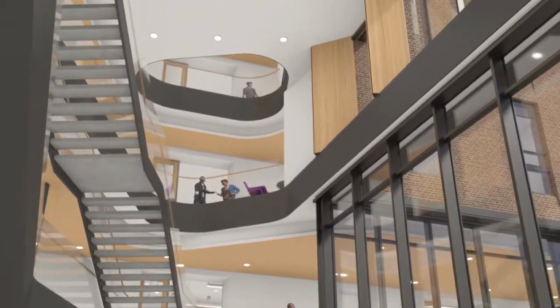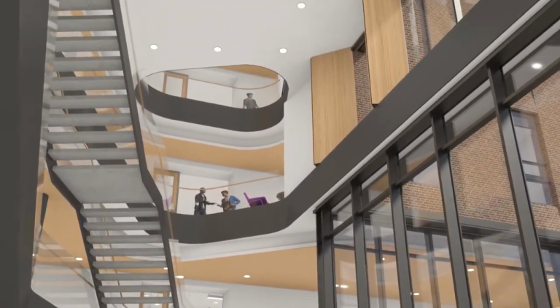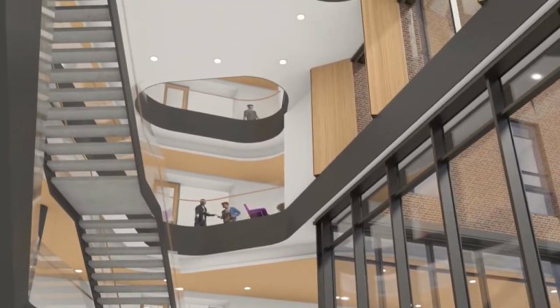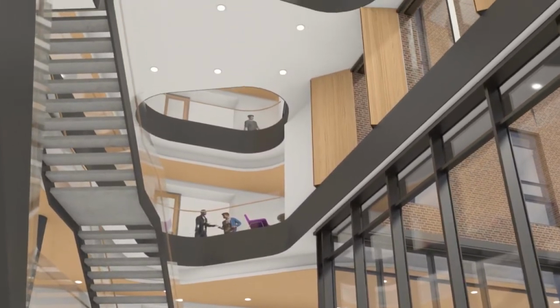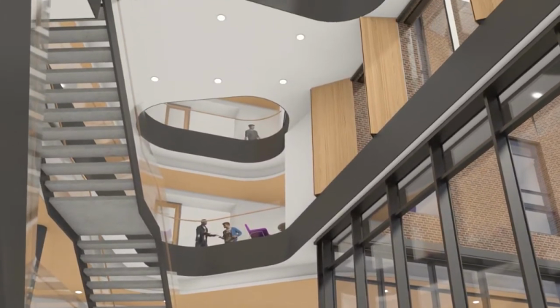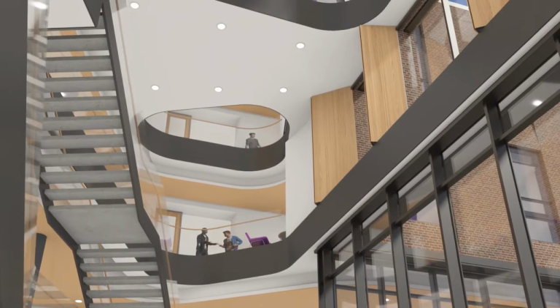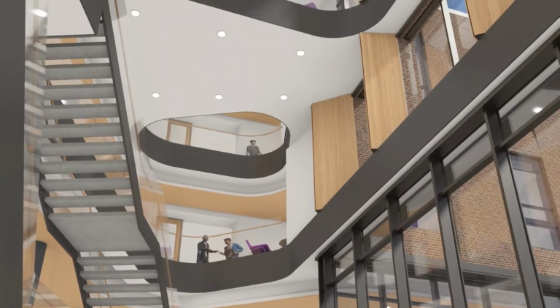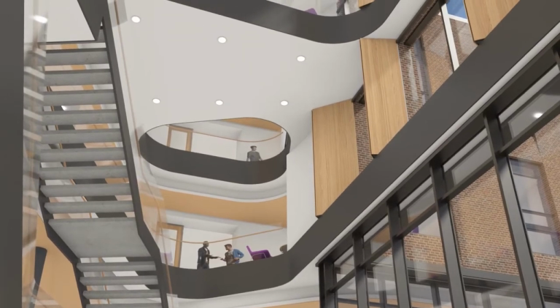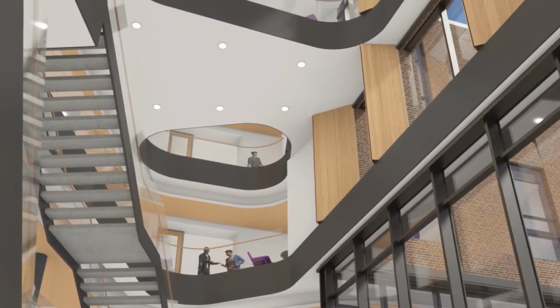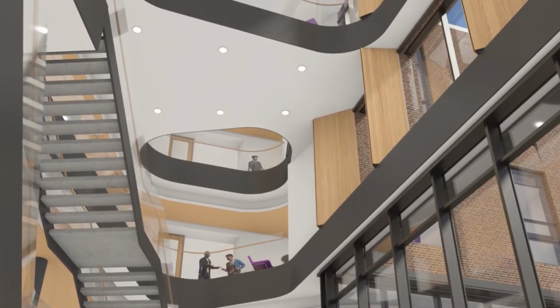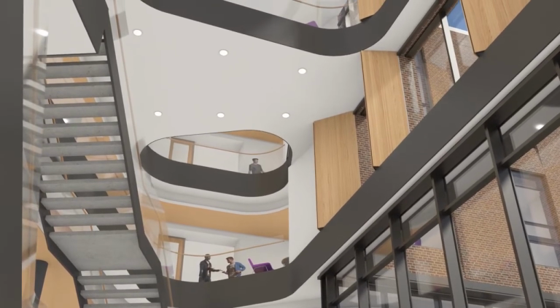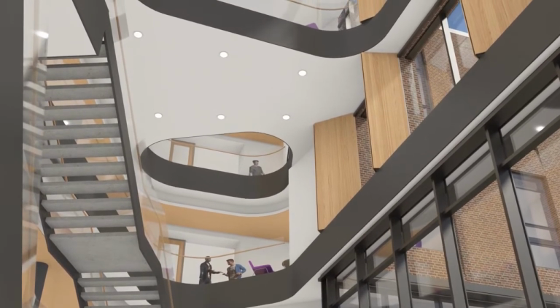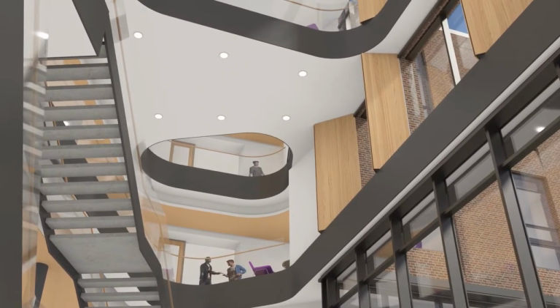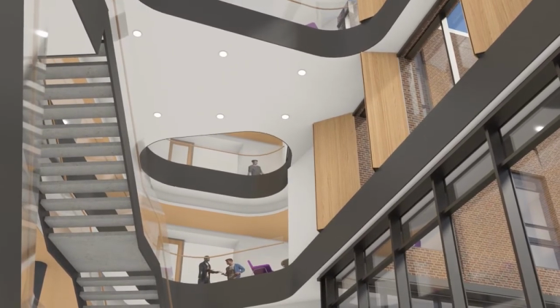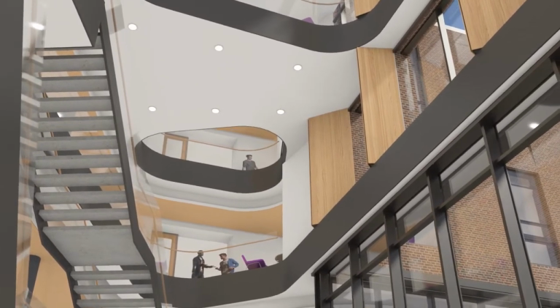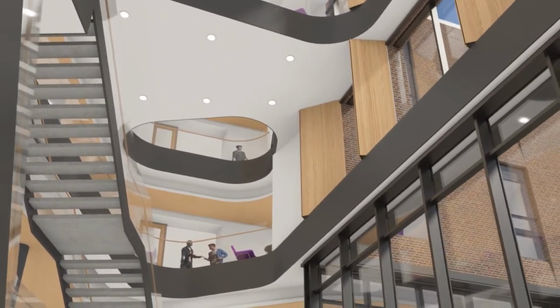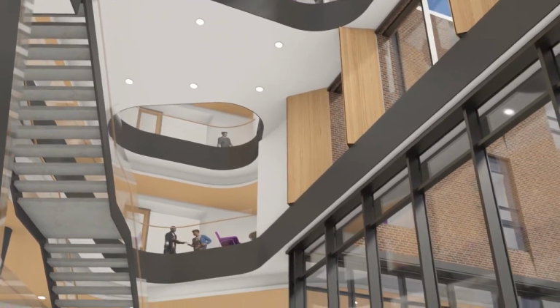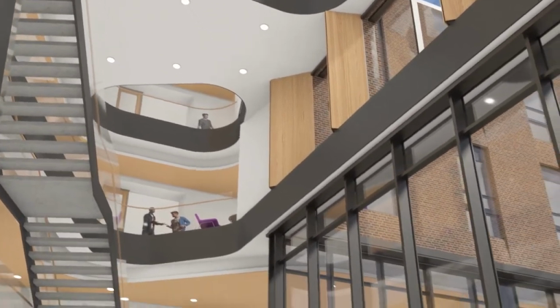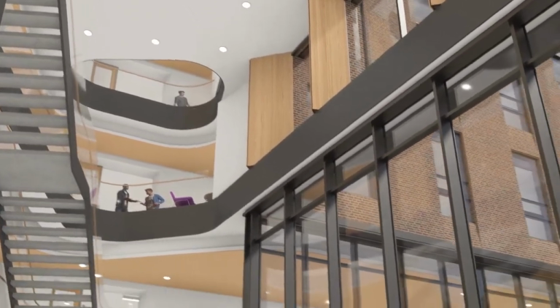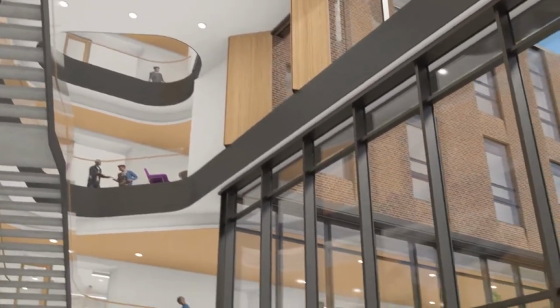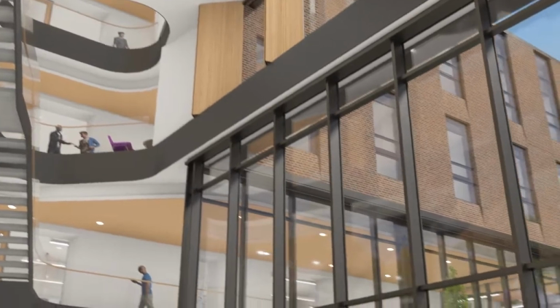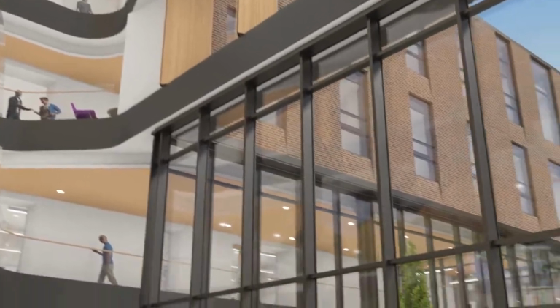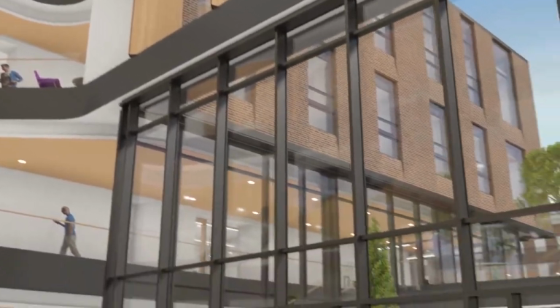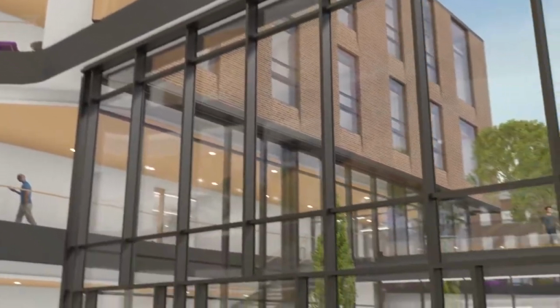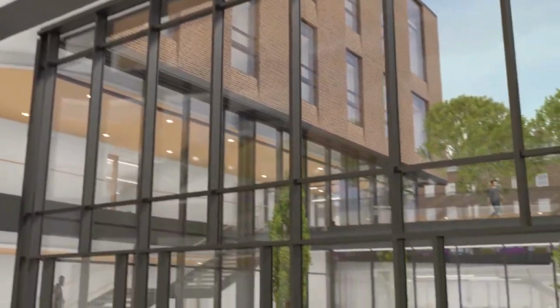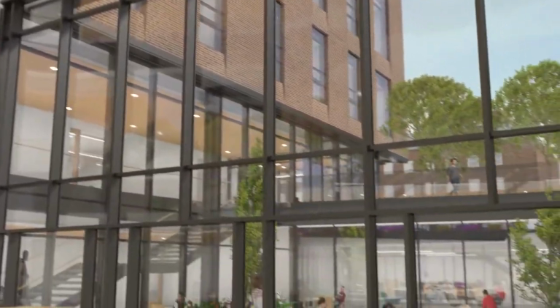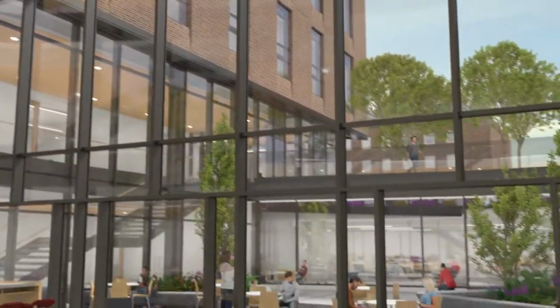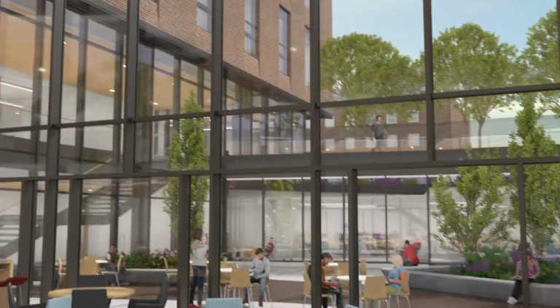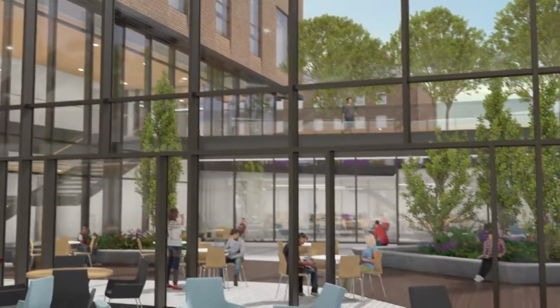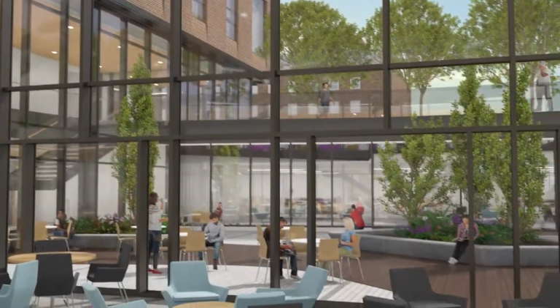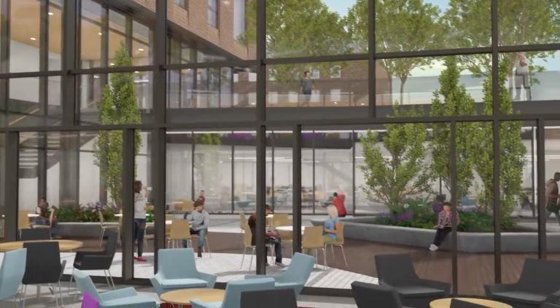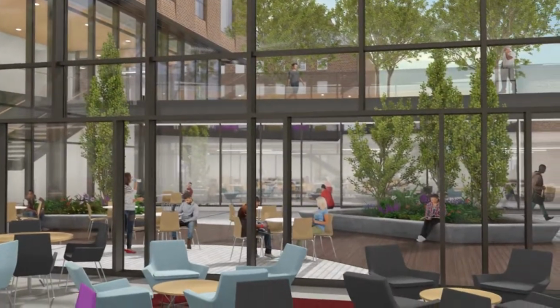Don't miss this opportunity to help Lafayette build one of the nation's most innovative and integrative collegiate sciences buildings. After all, a signature building of this caliber comes along only once in a generation.